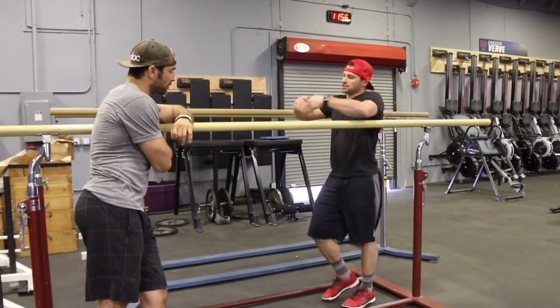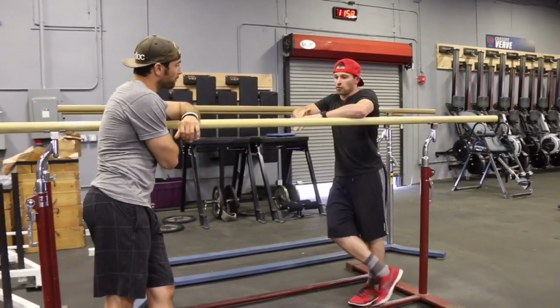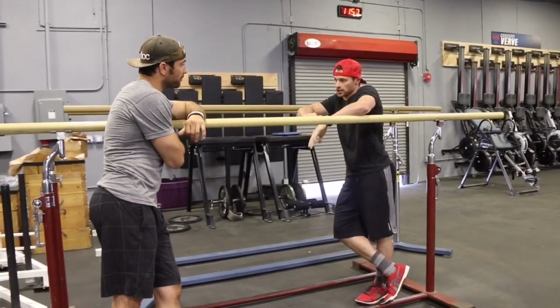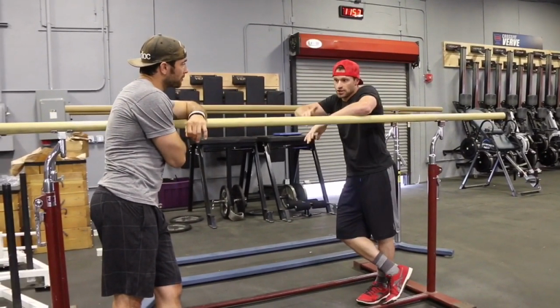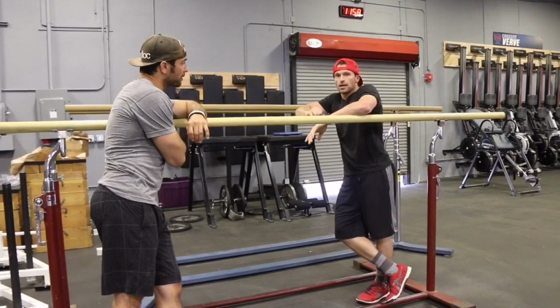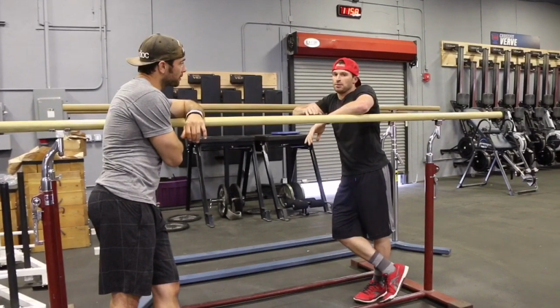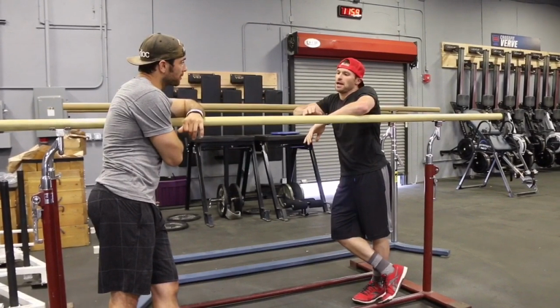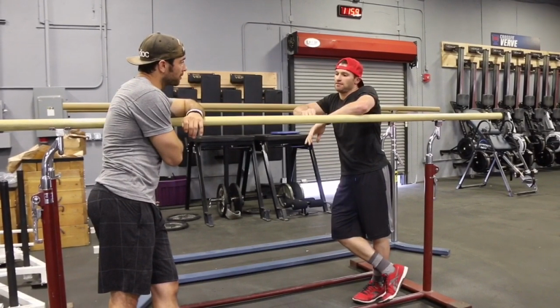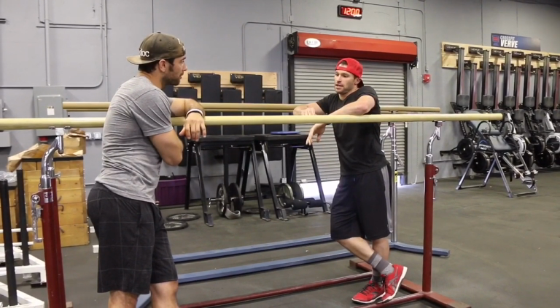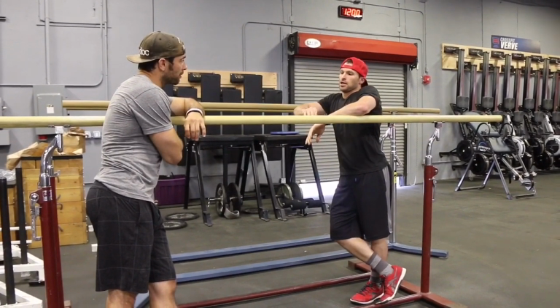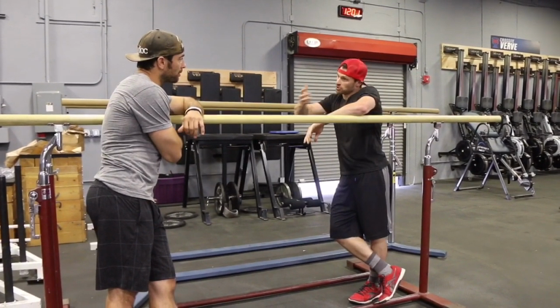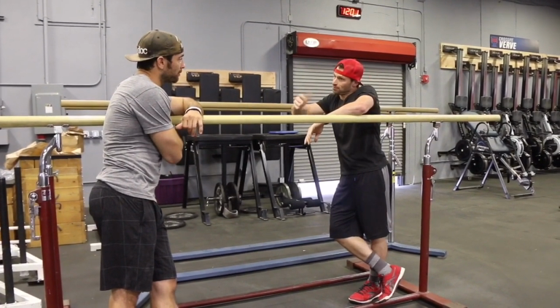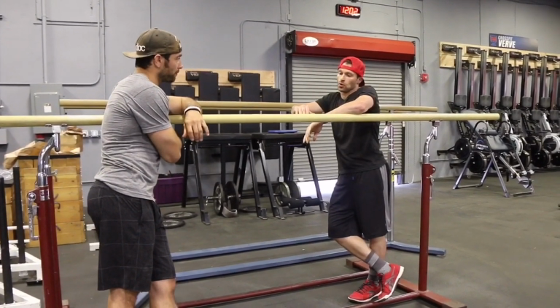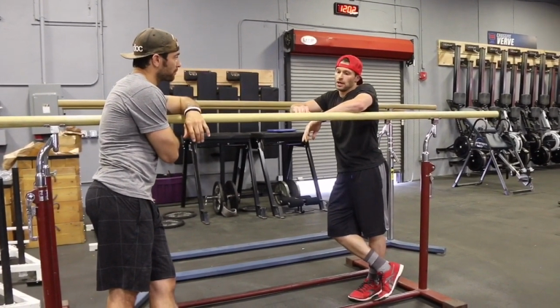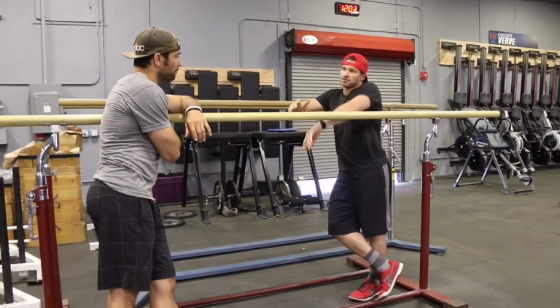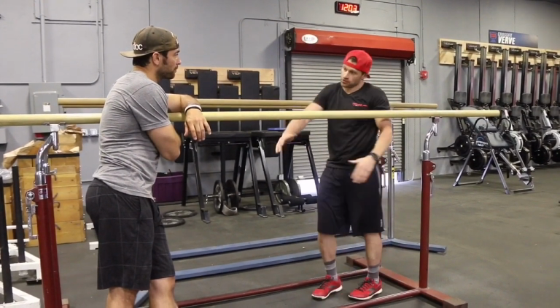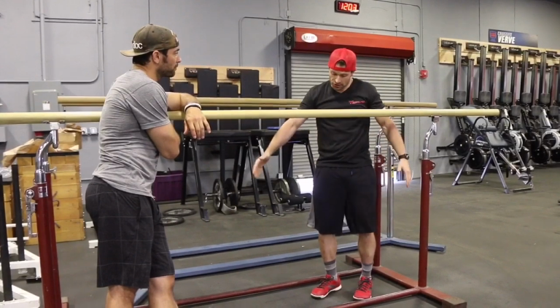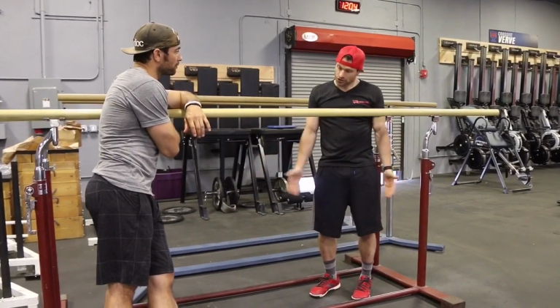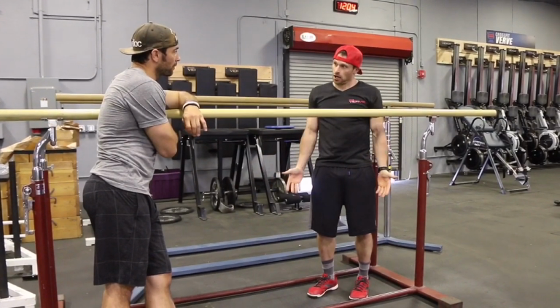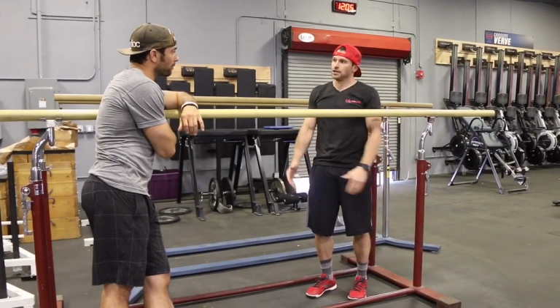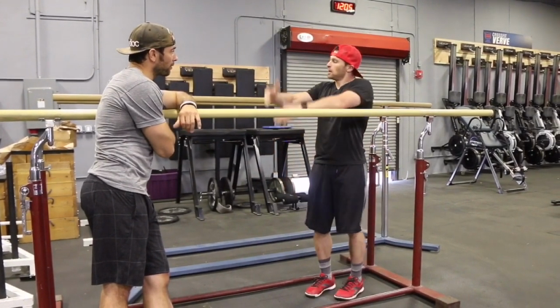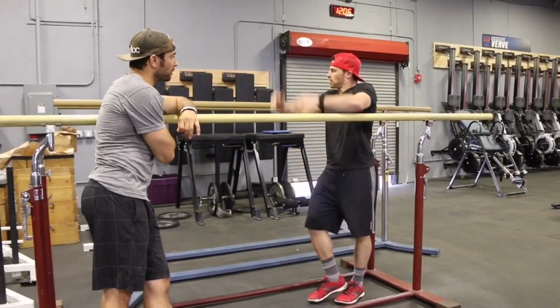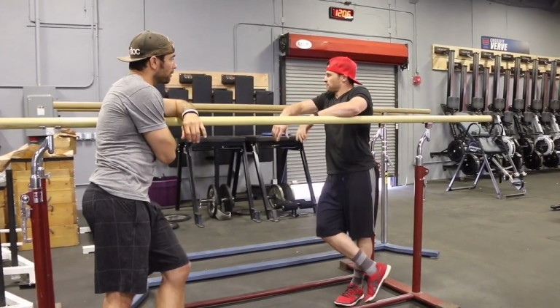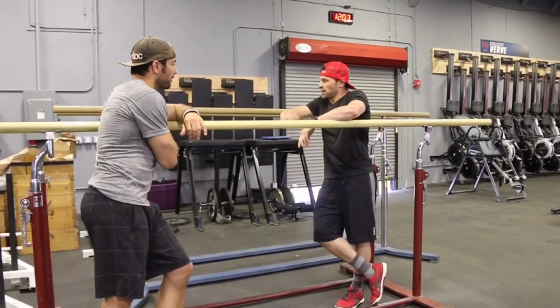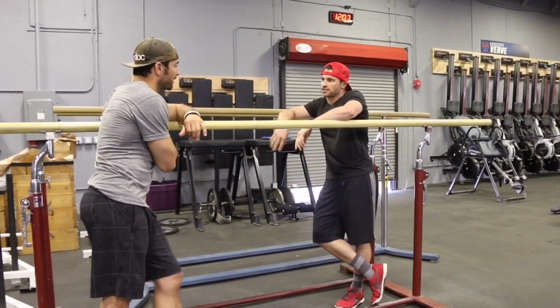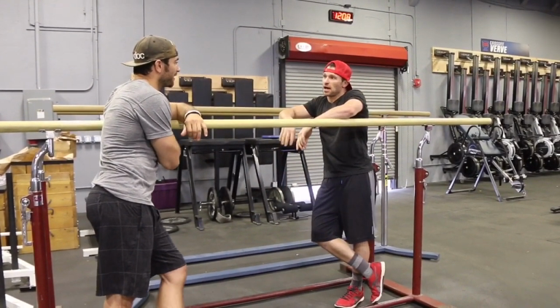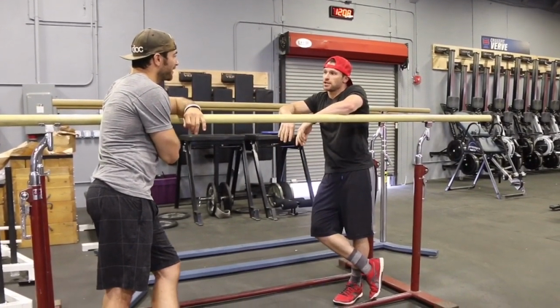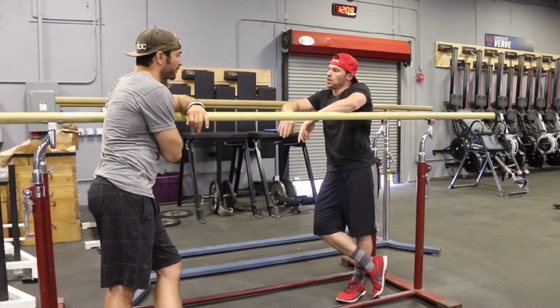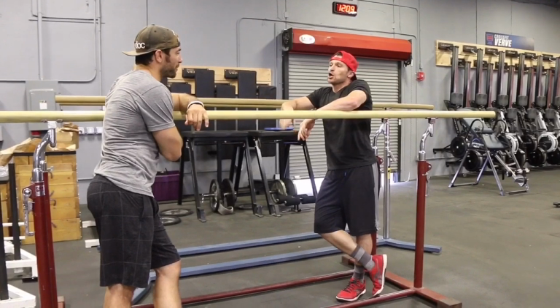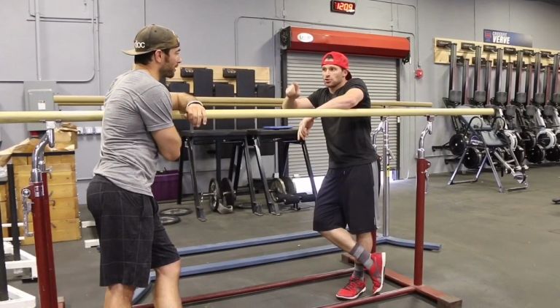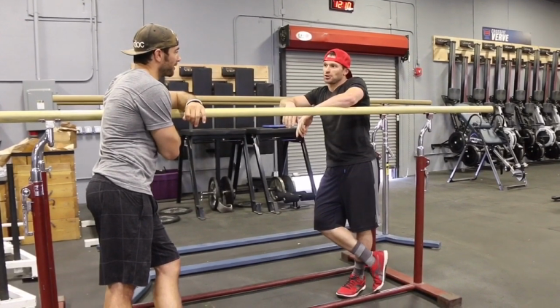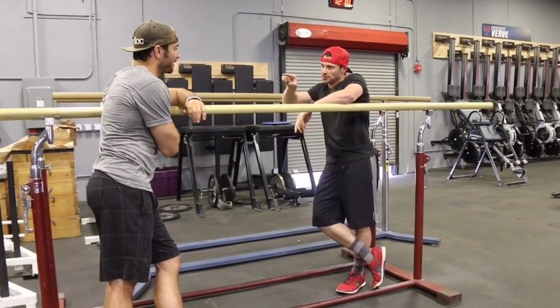P bars afford the luxury of doing all this with people who may not have the shoulder stability or the muscle capacity to really control a dynamic object like rings. Fortunately we have two sets of these, so with a lot of people you can do some really gnarly stuff.